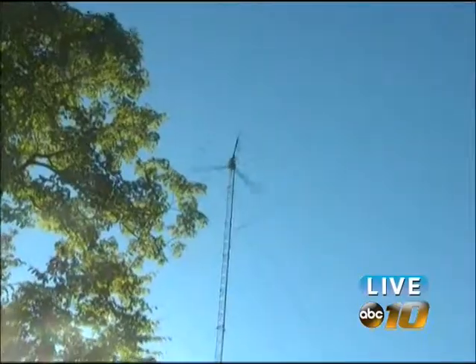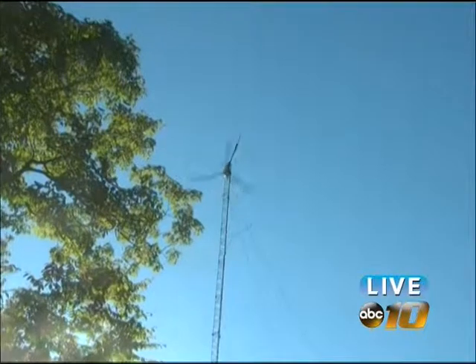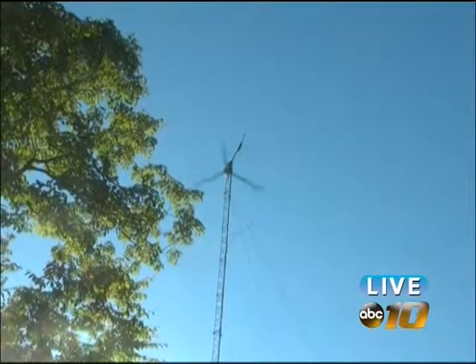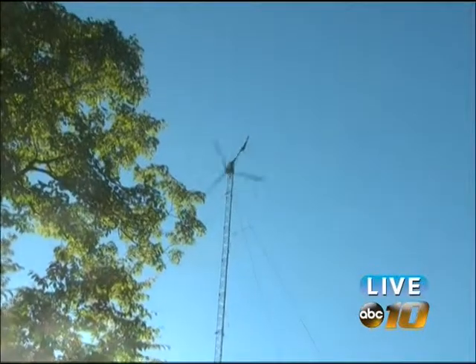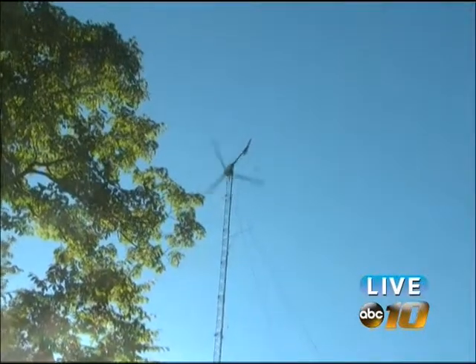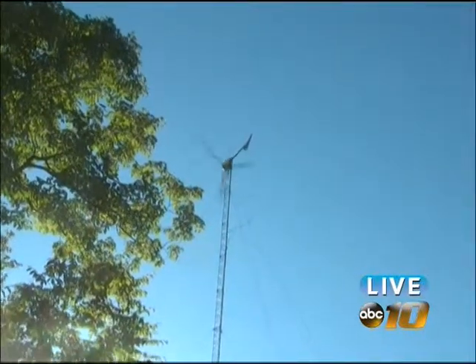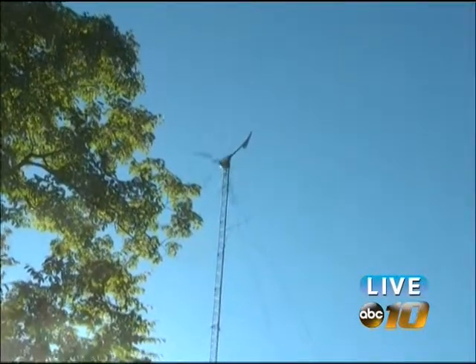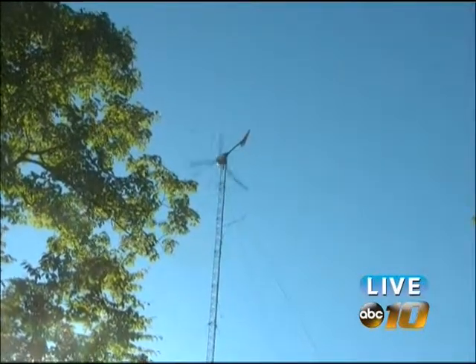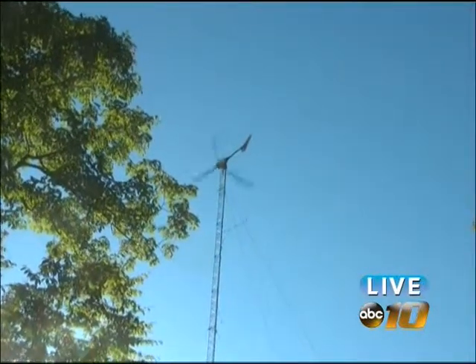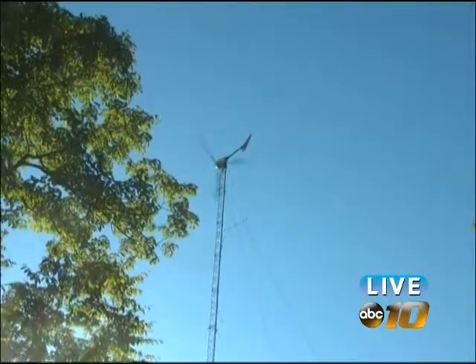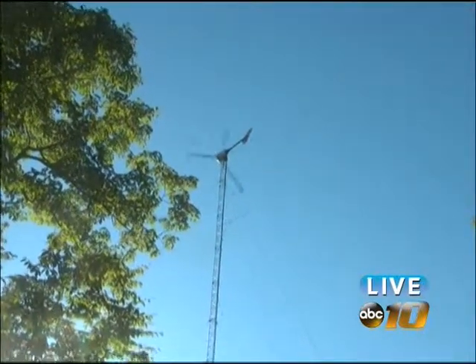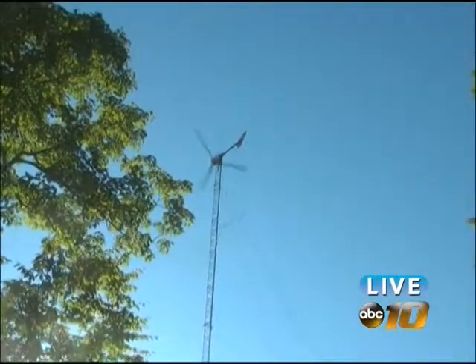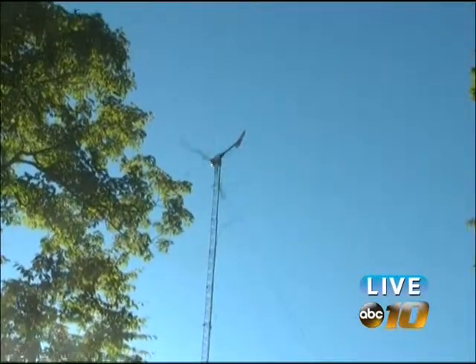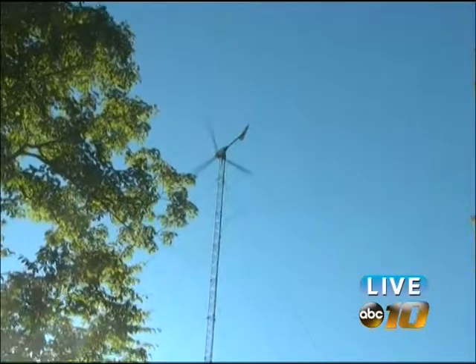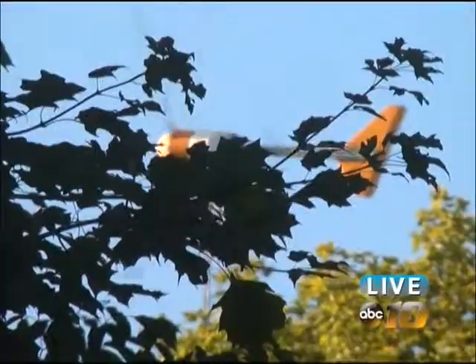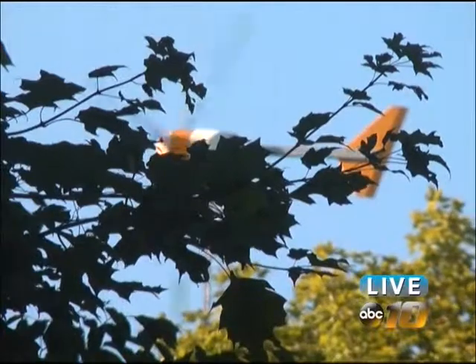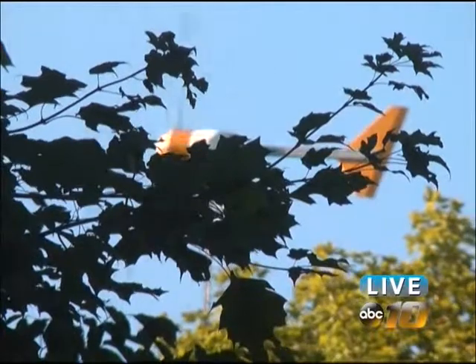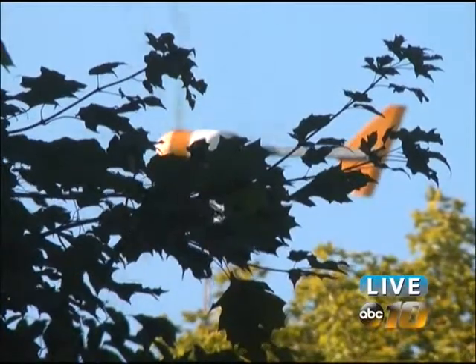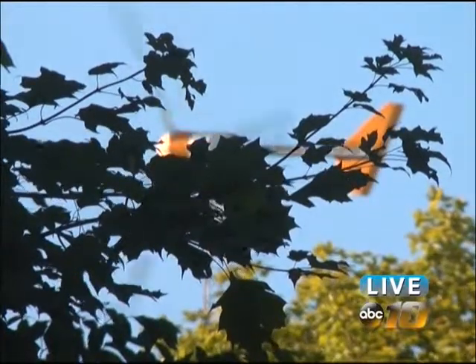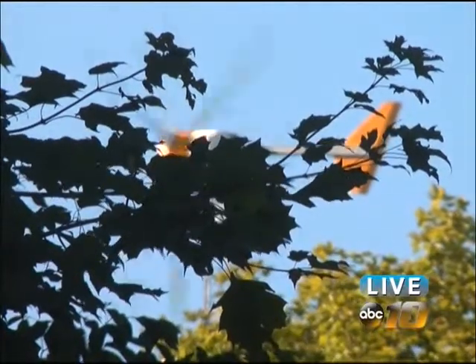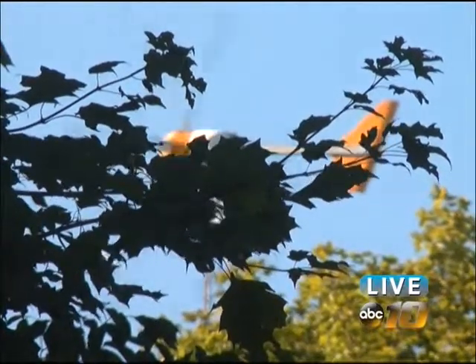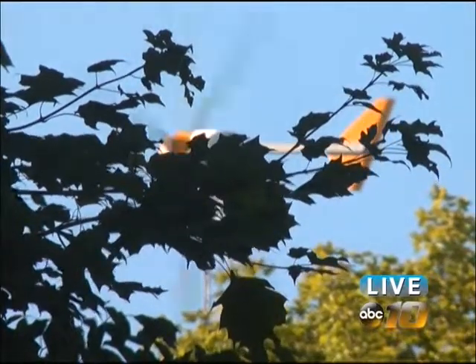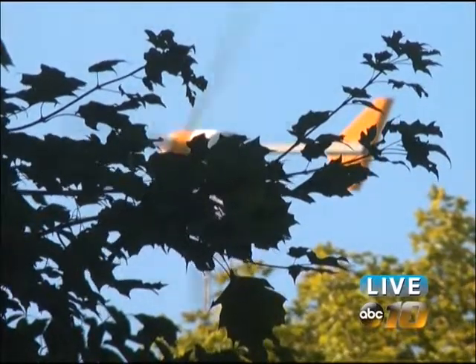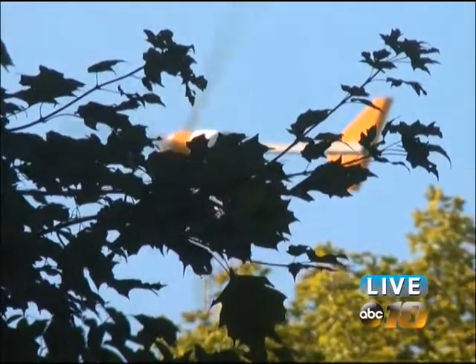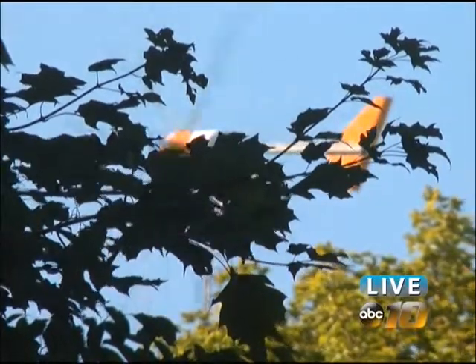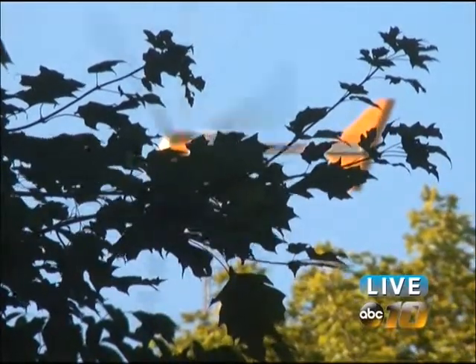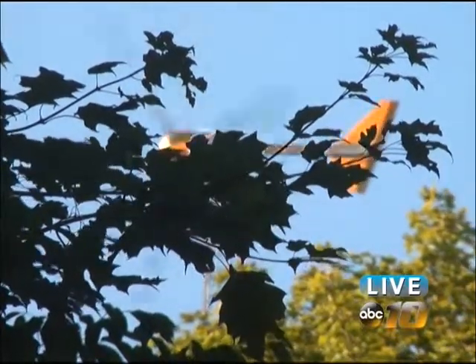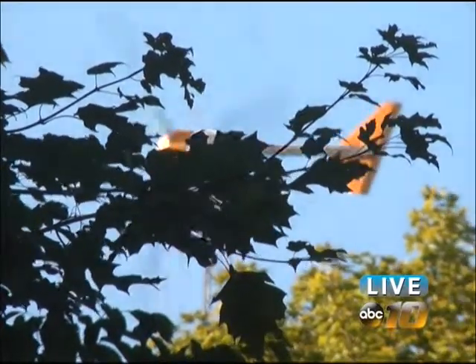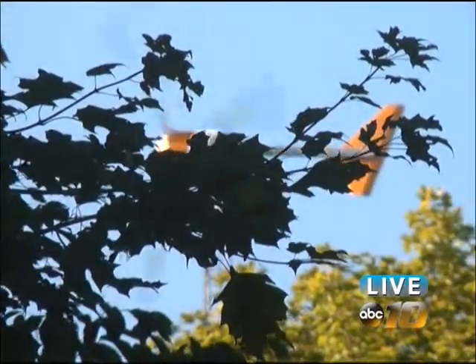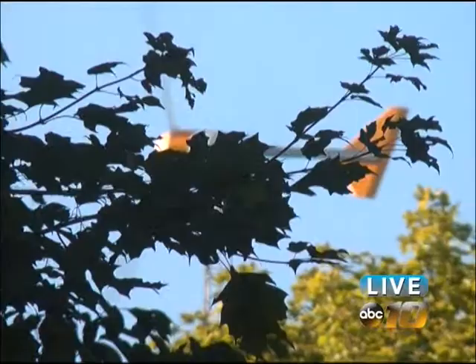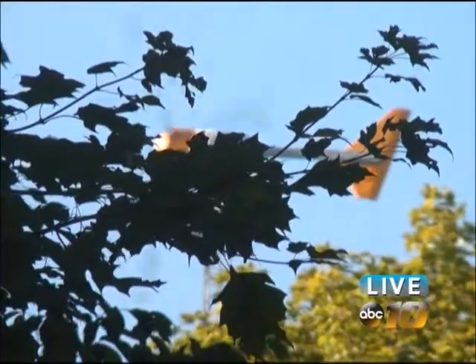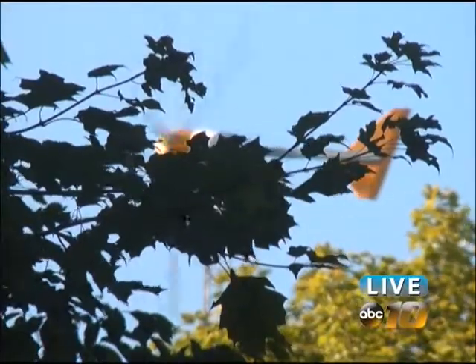The wind turbine is the main reason behind their invisible carbon footprint. It produces 12.5 kilowatts of energy, so when it's really windy it can actually produce more than they need.